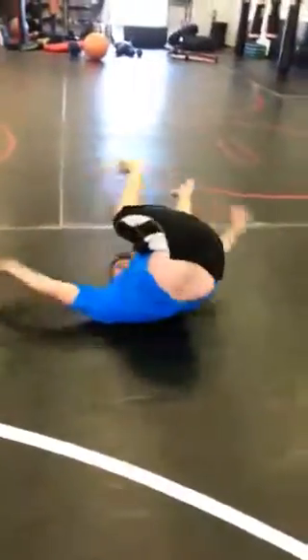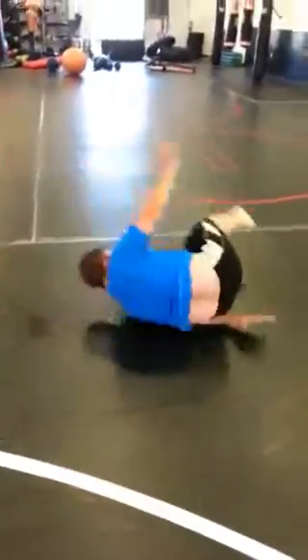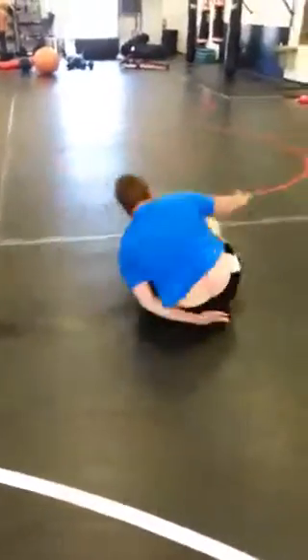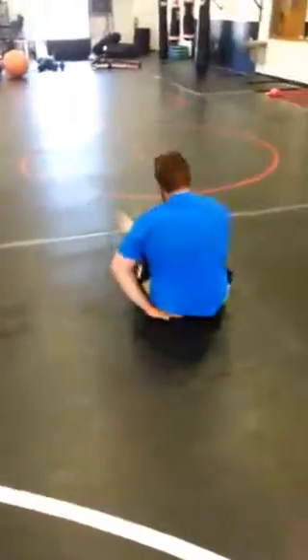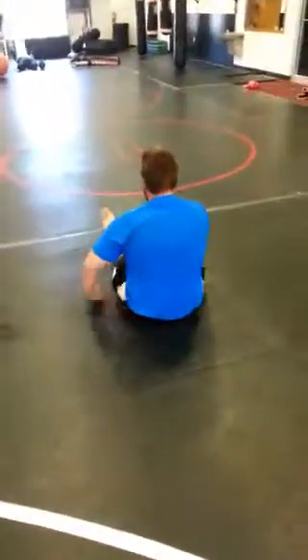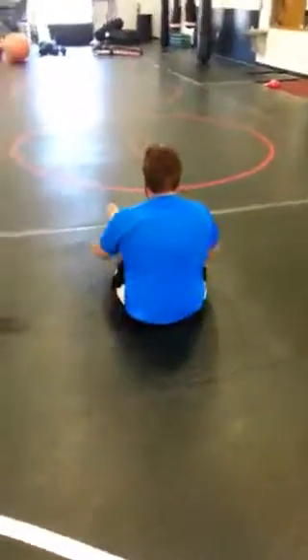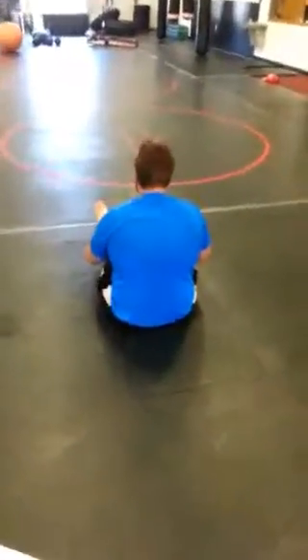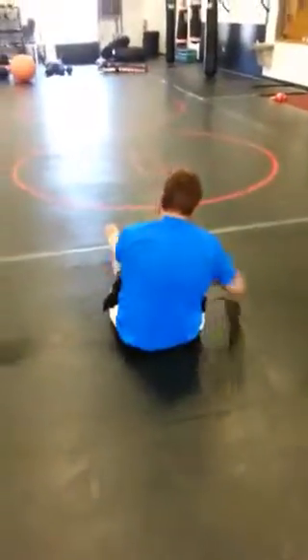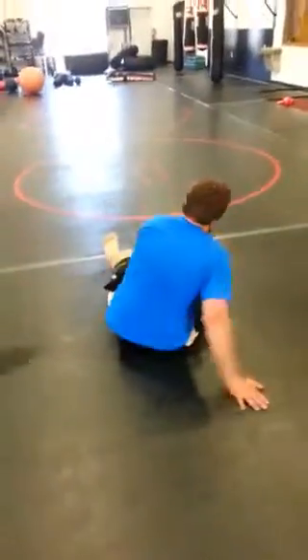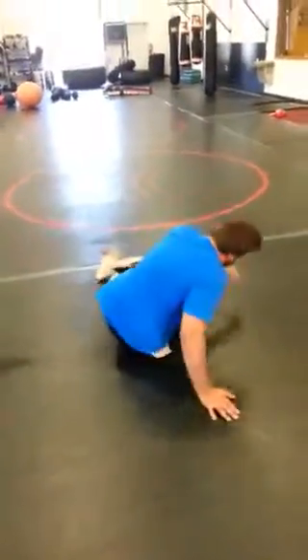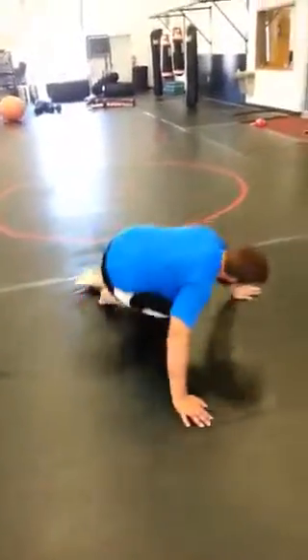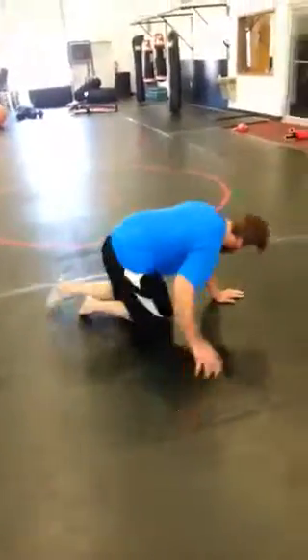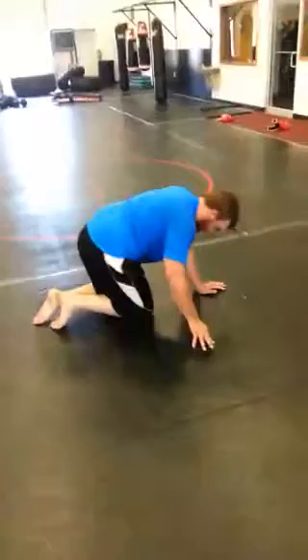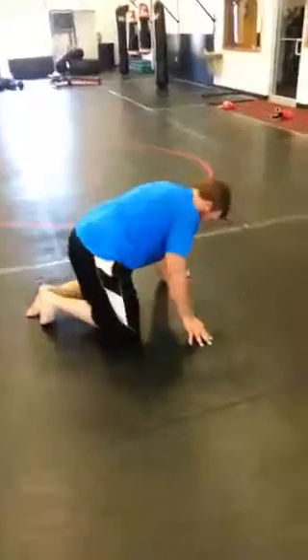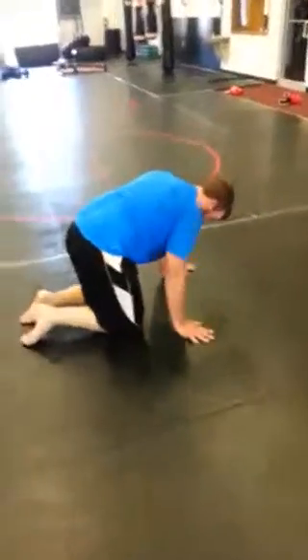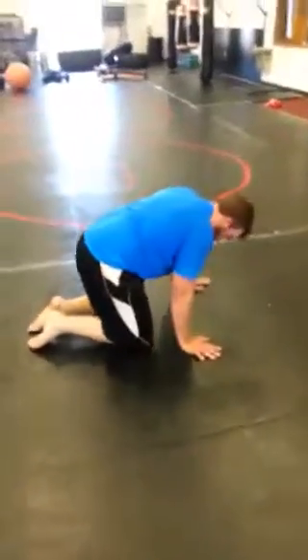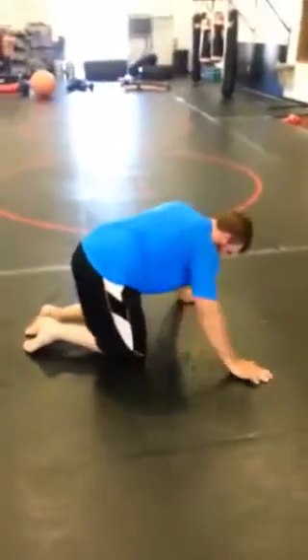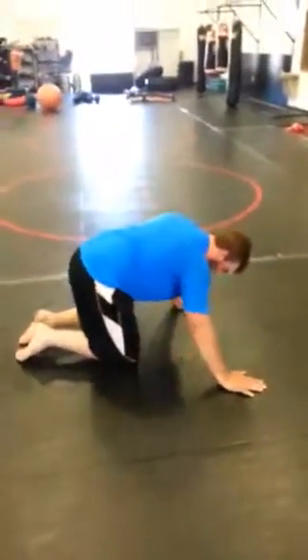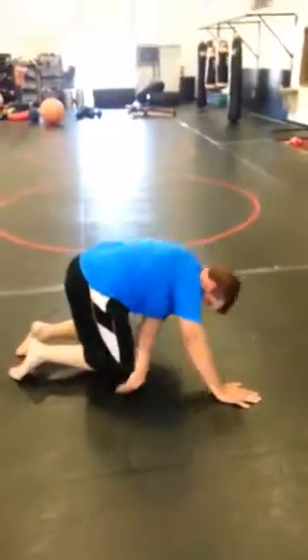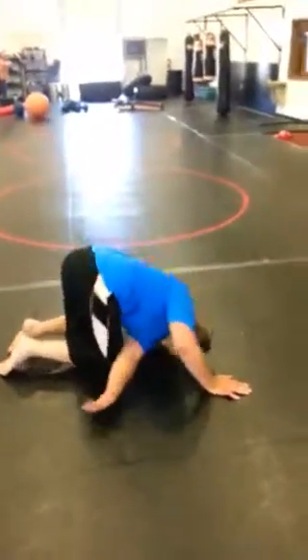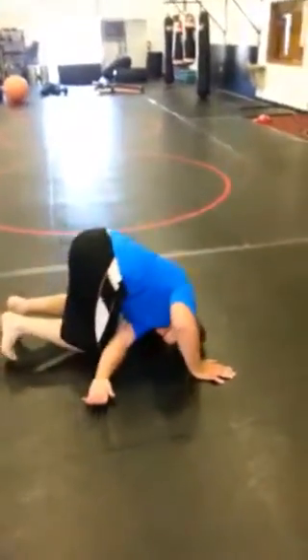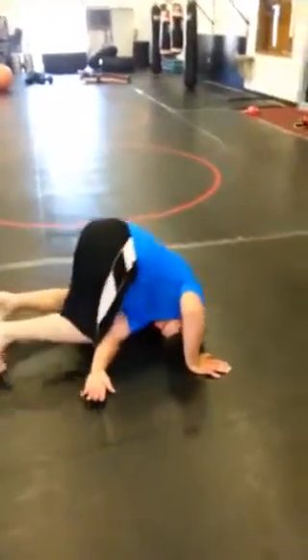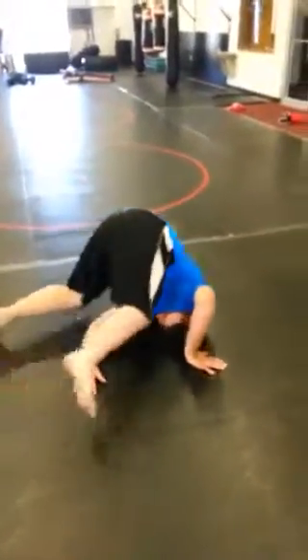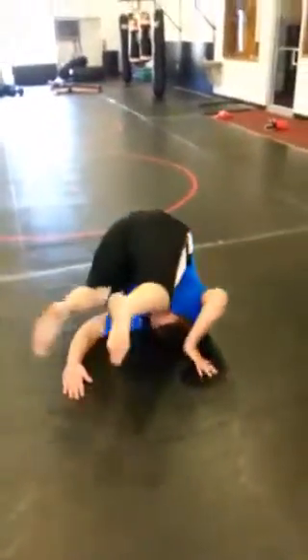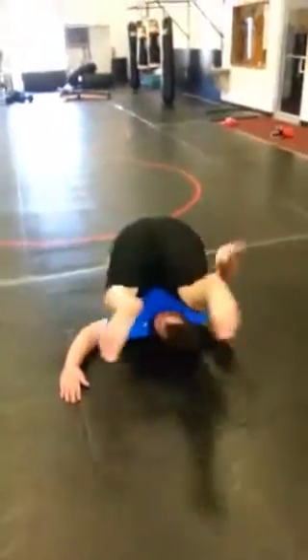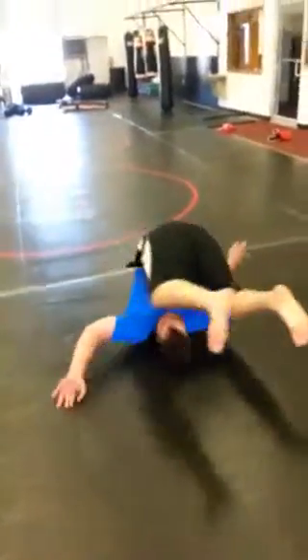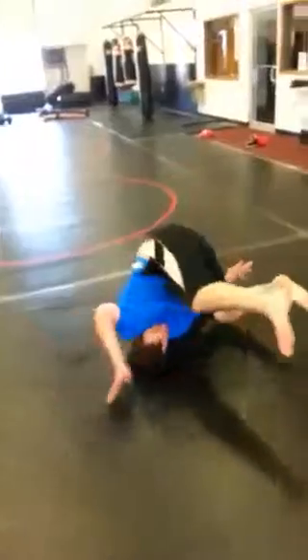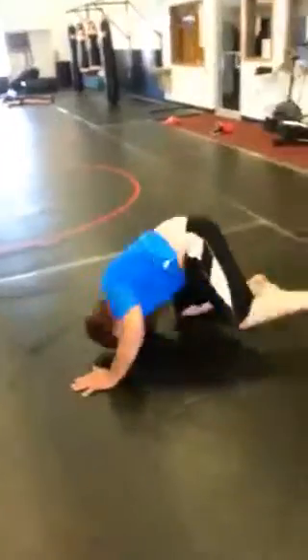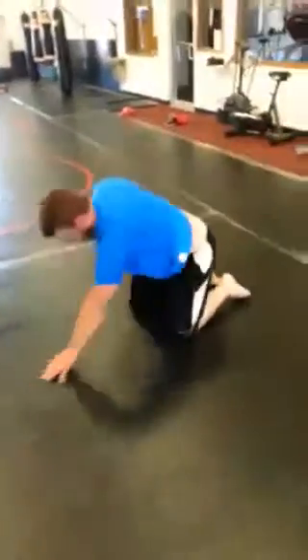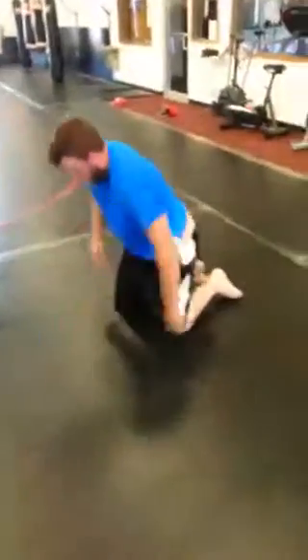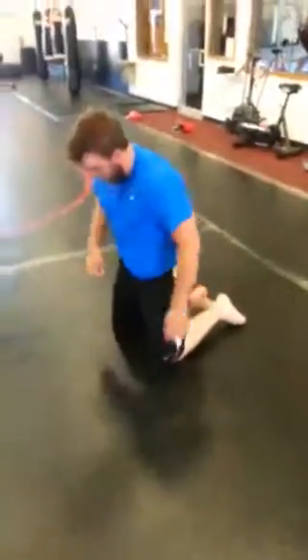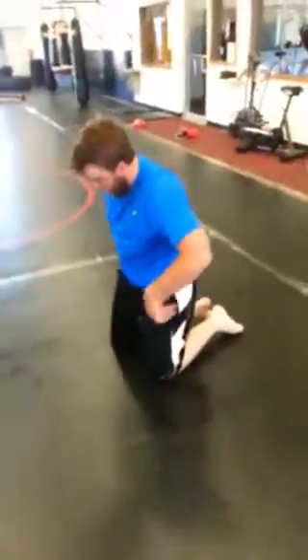There you go, feet on the ground. Almost. Alright, we're trying to end up back on our knees. You got it. Shoulders, legs out — that's it. We'll end on the good one.